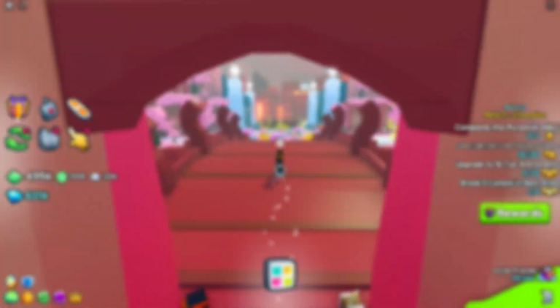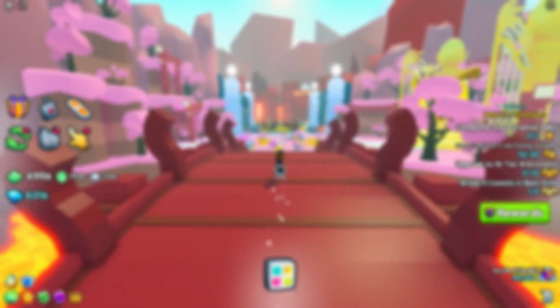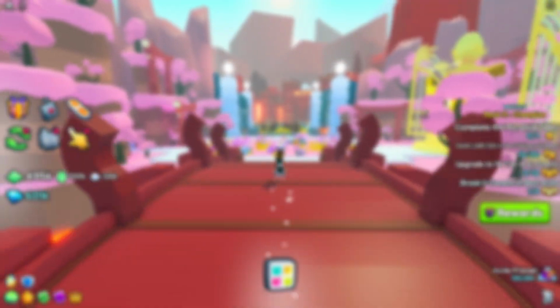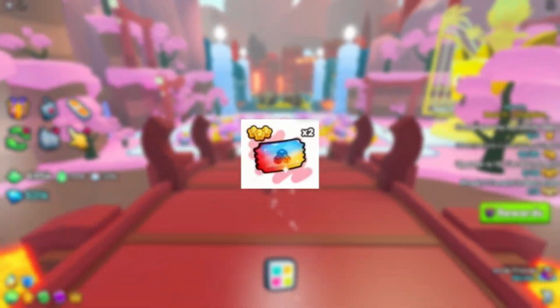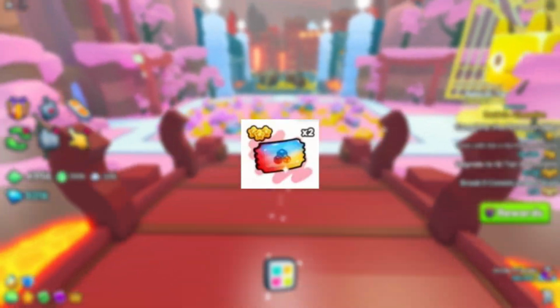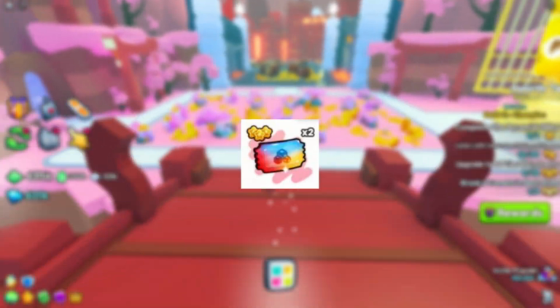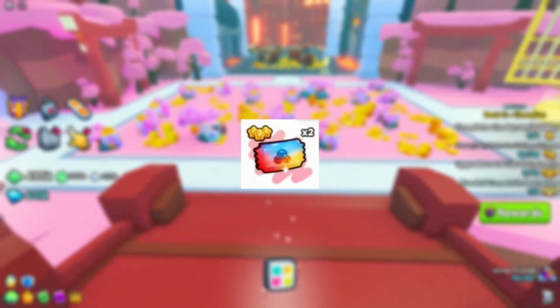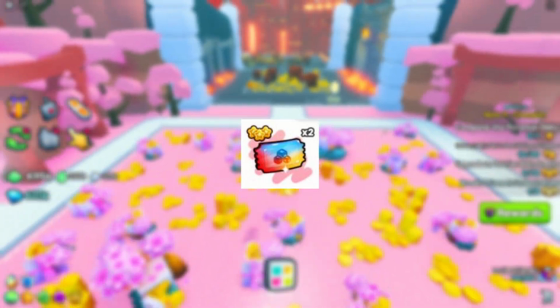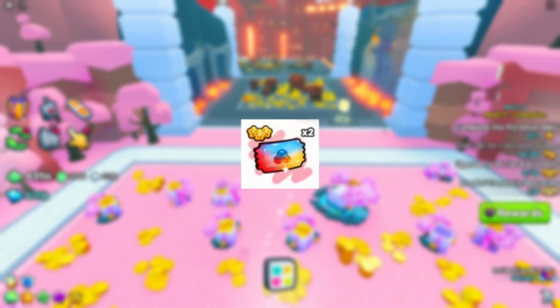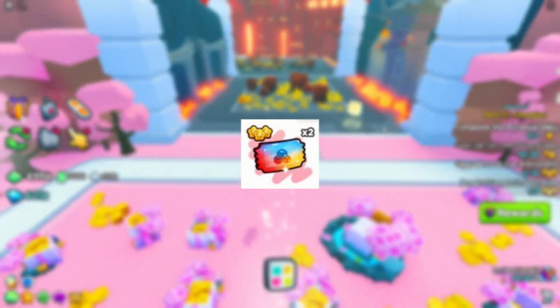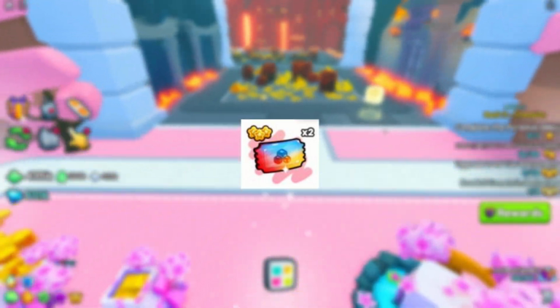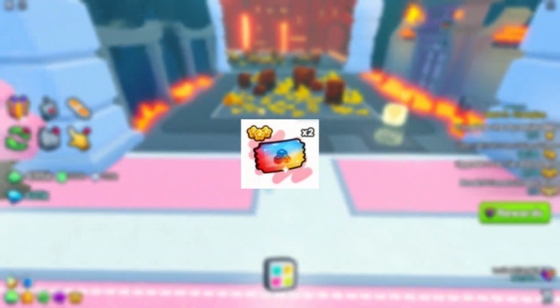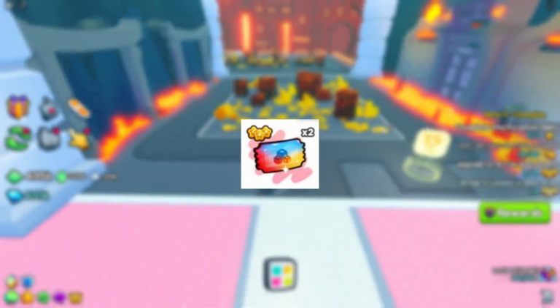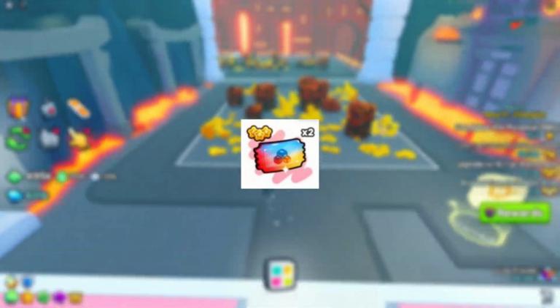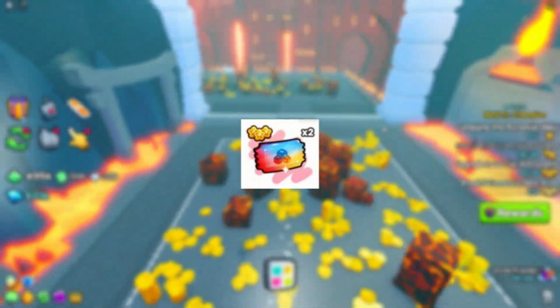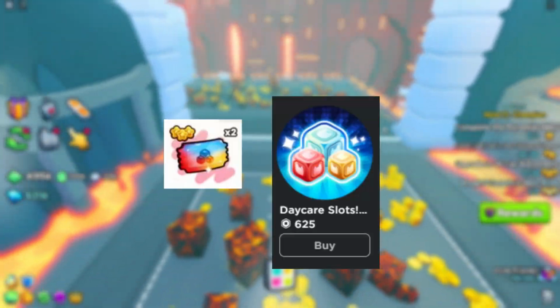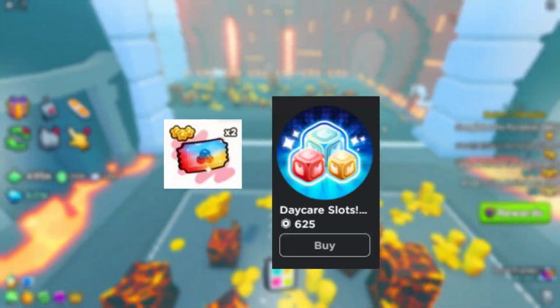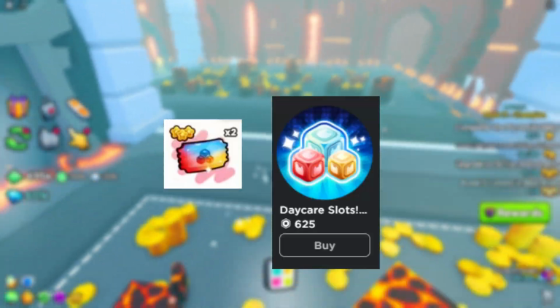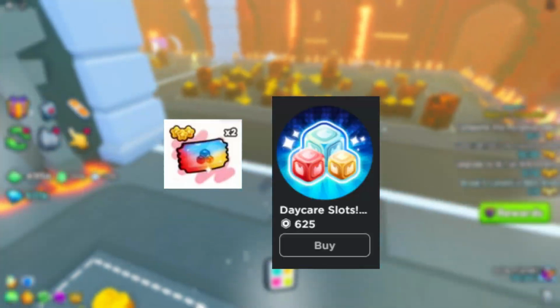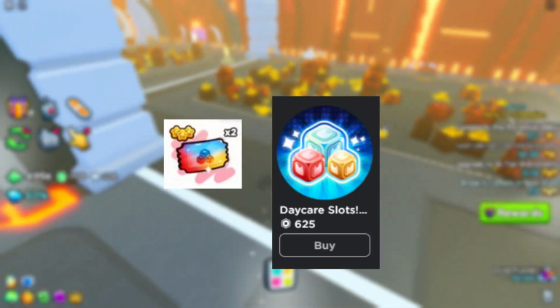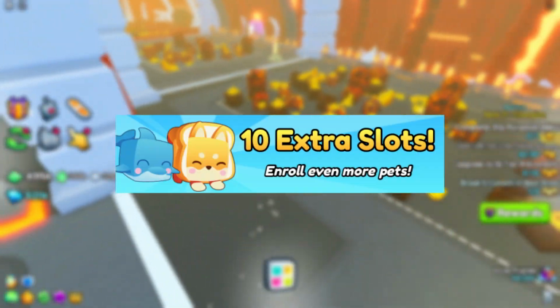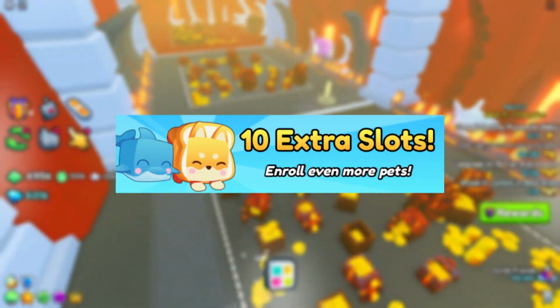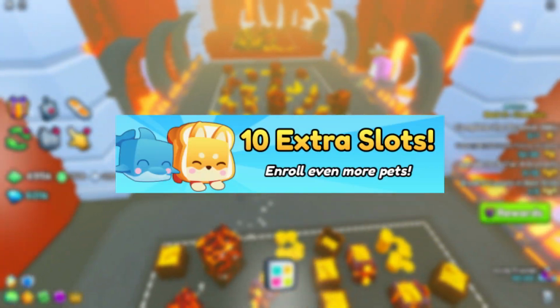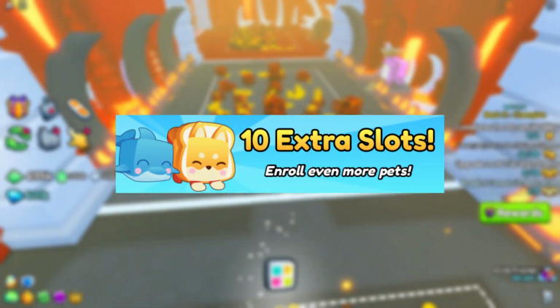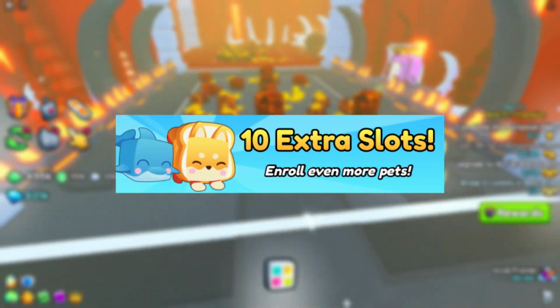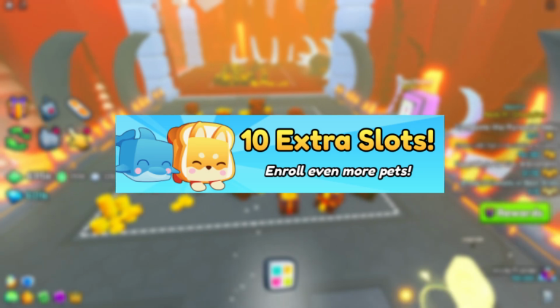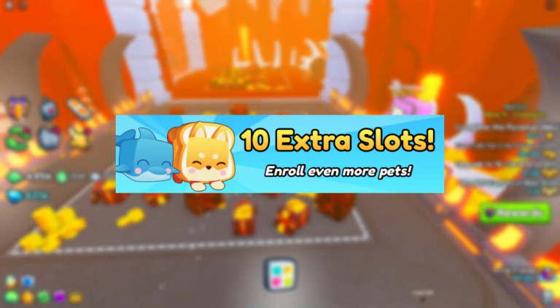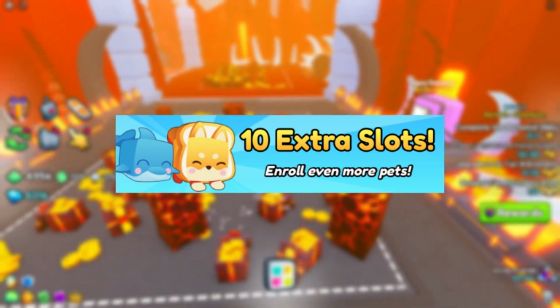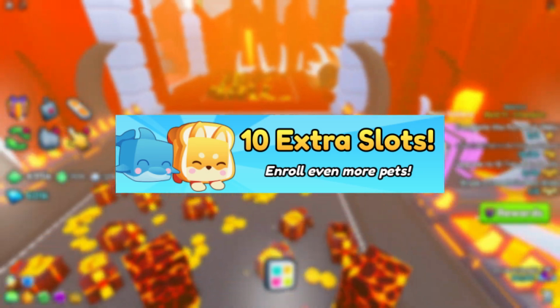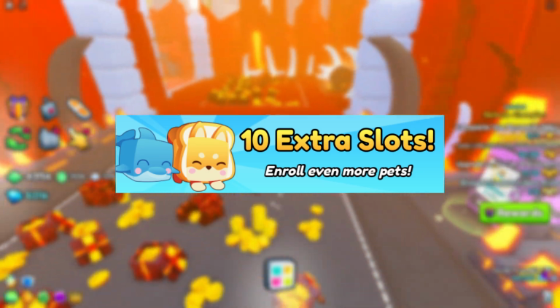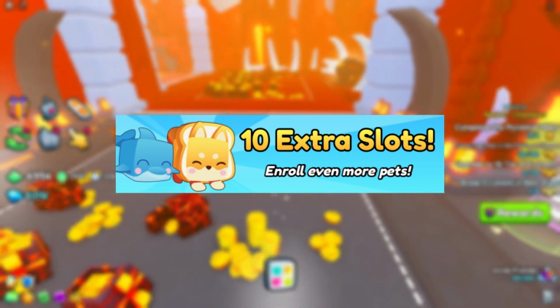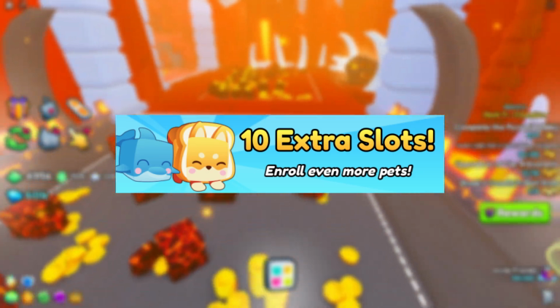Next we got these colorful tickets. If you look really closely at them you'll see the daycare logo, so when you use those tickets you probably get extra daycare slots.